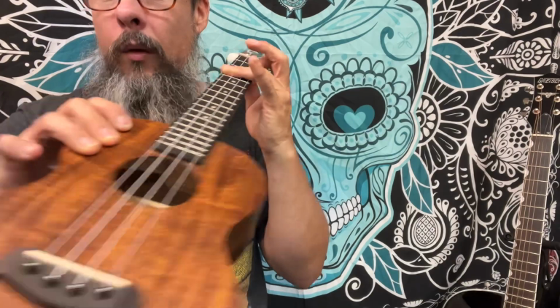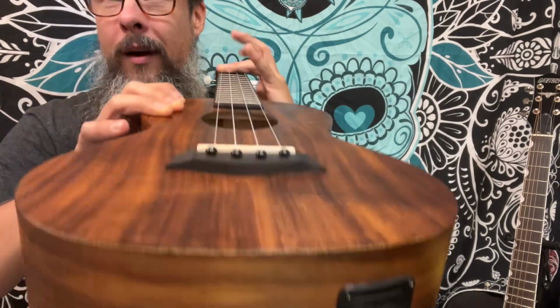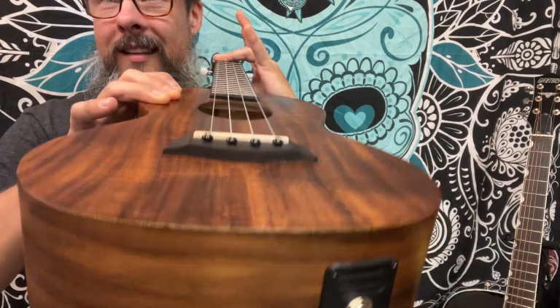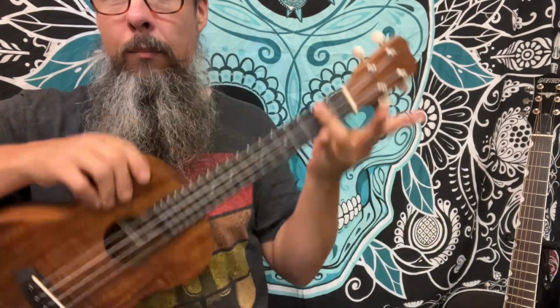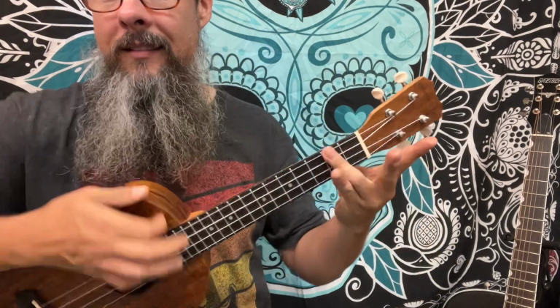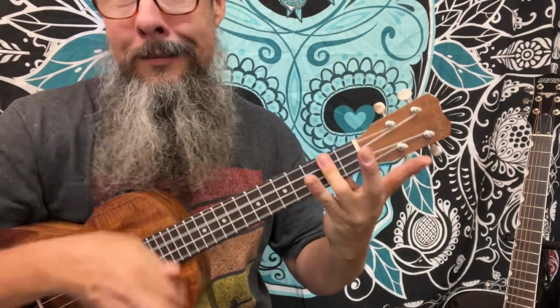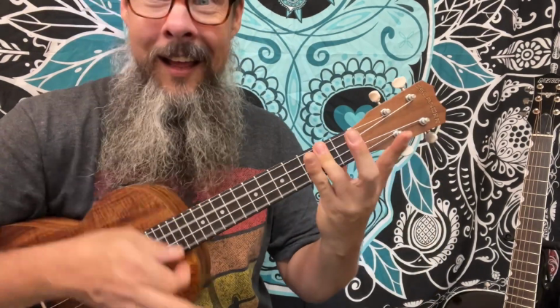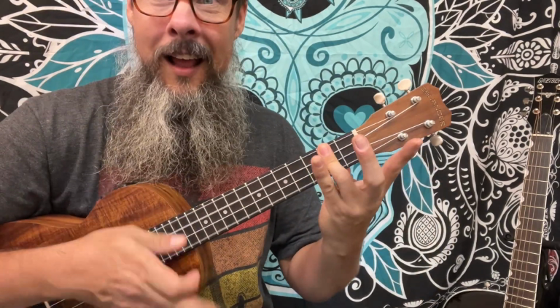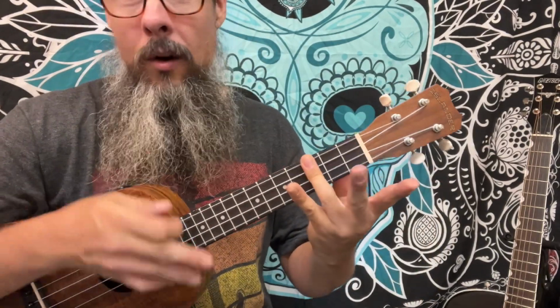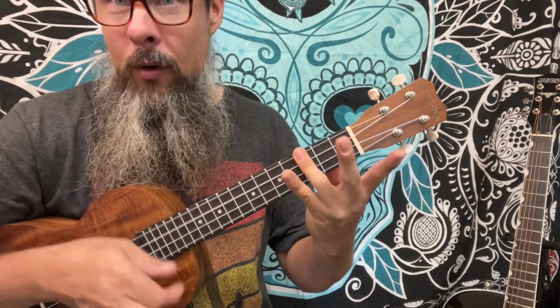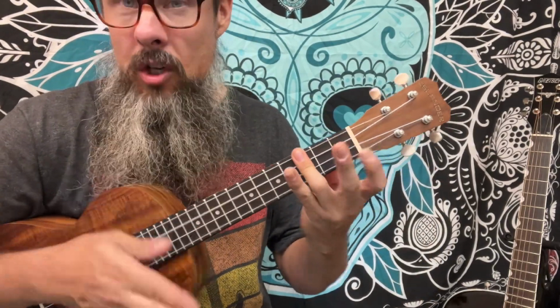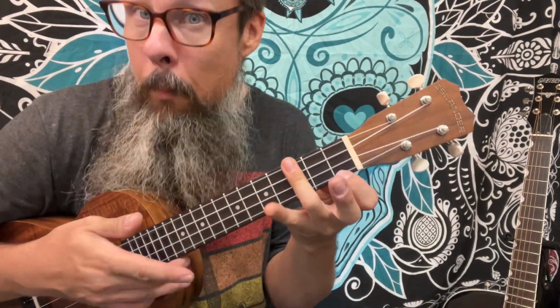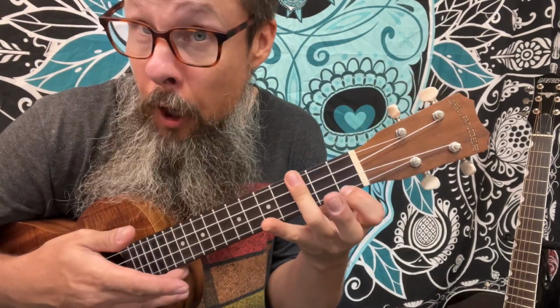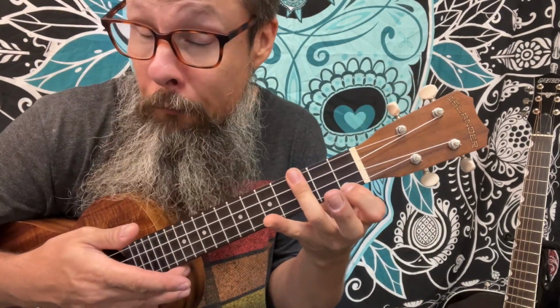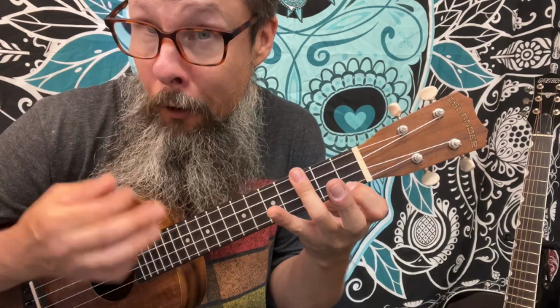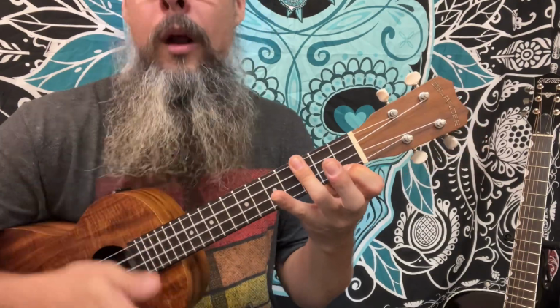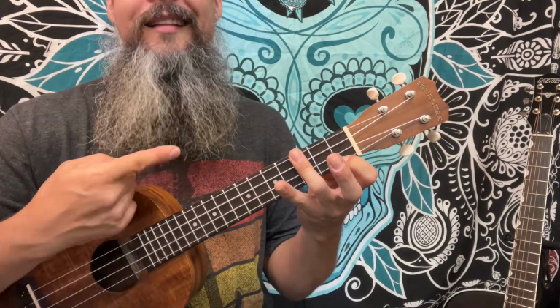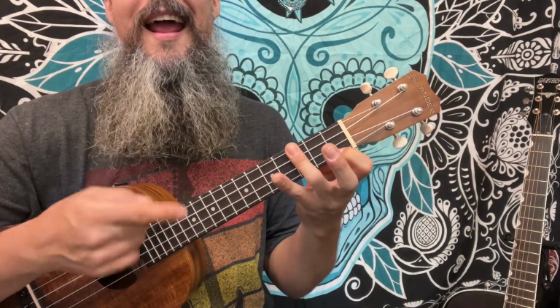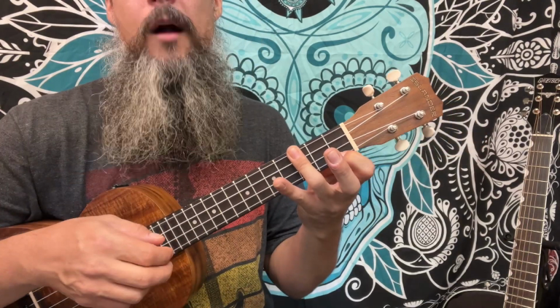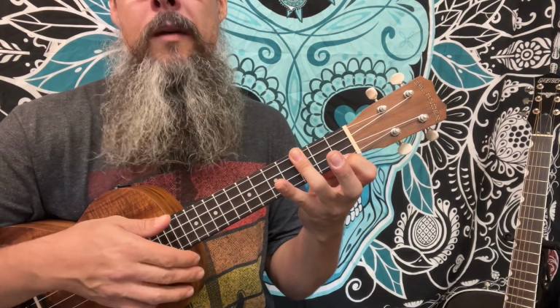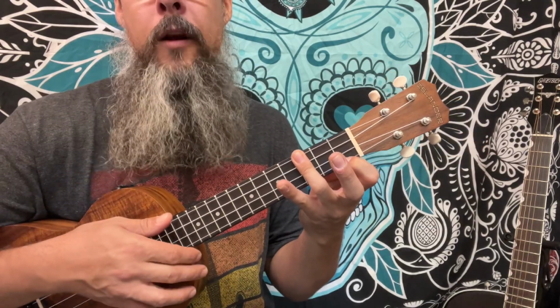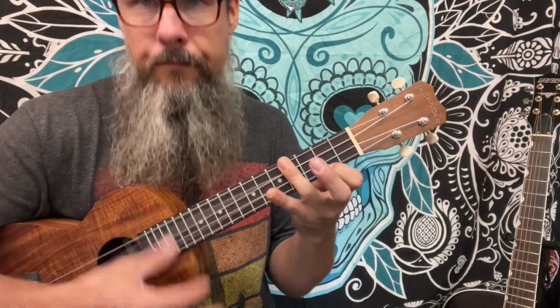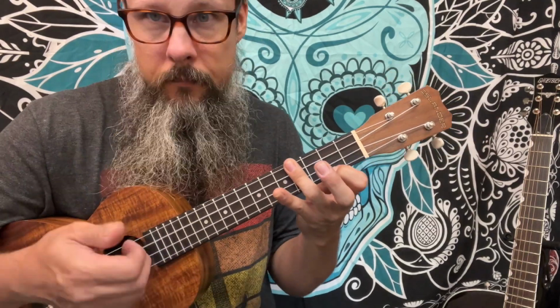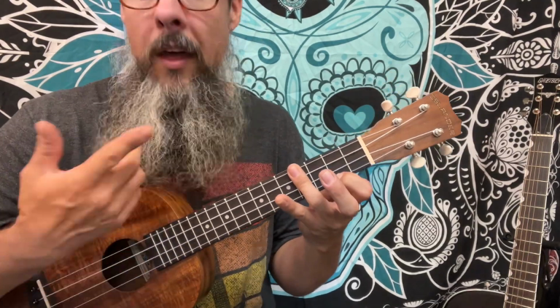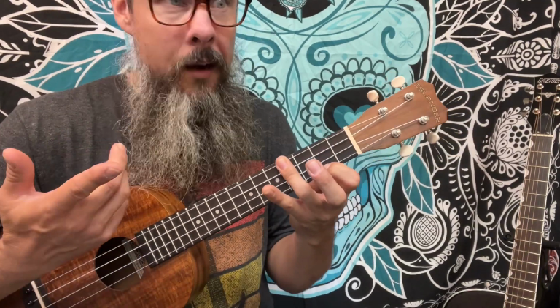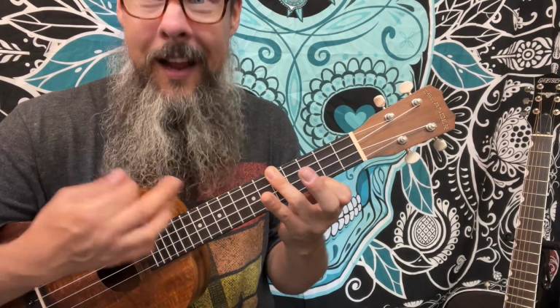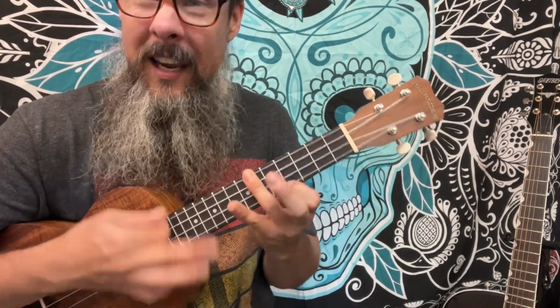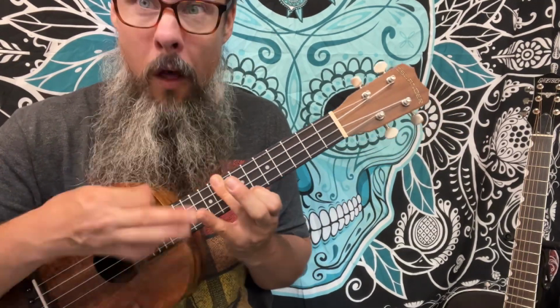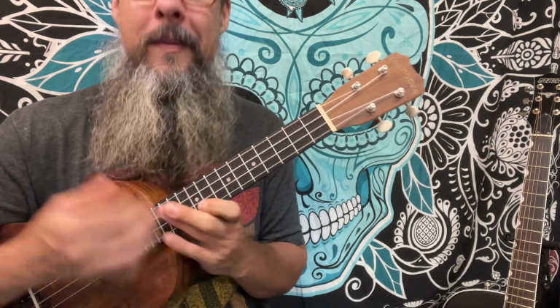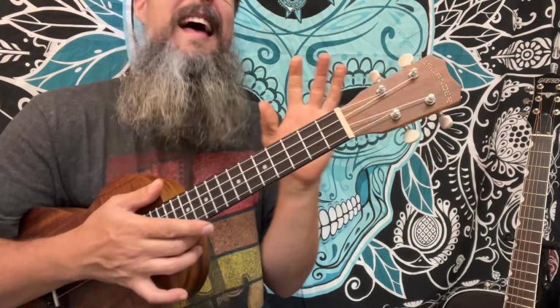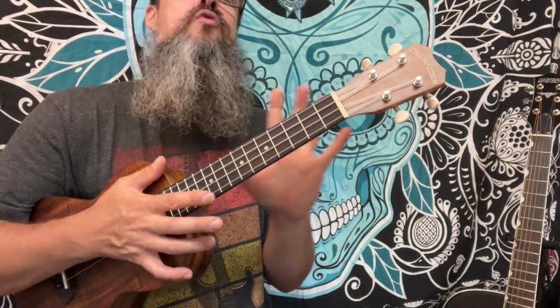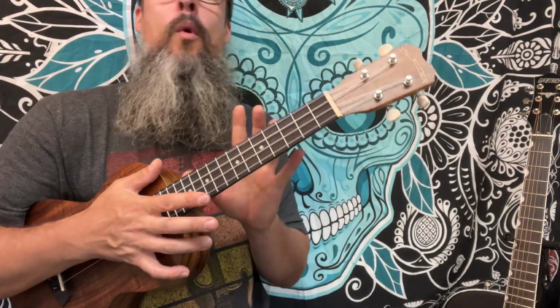The way we can practice that is to play a D, scoot it up to a D sharp, but lay down your finger — you're going to want to get that A sharp or B flat there. And then up again. You can keep going all the way up. That's how we move chords.